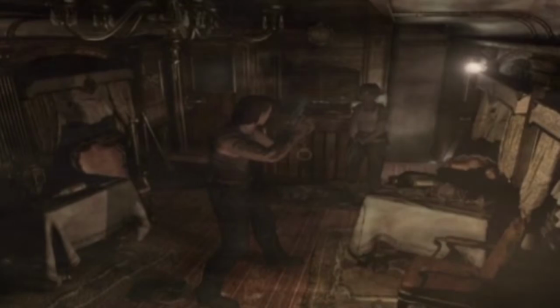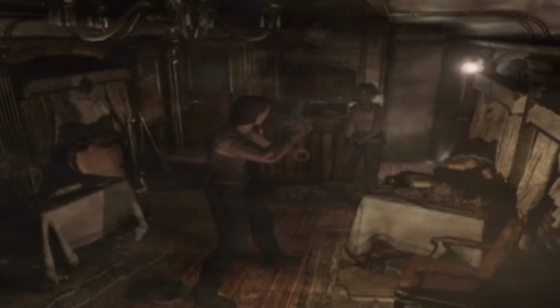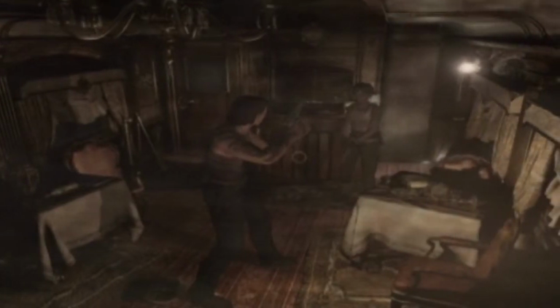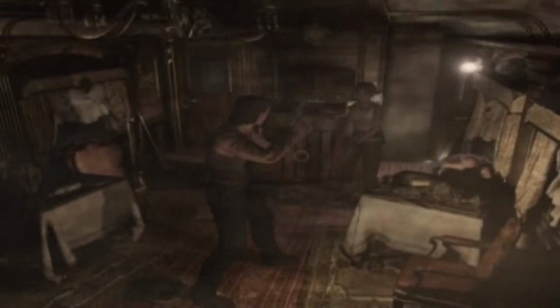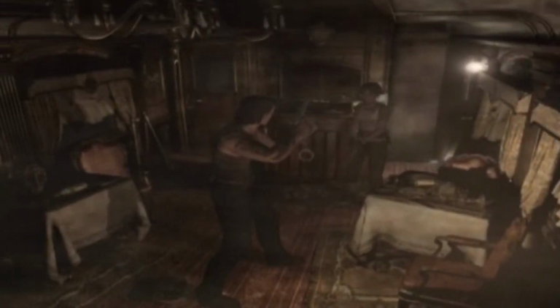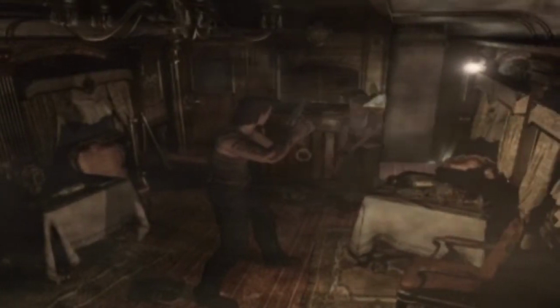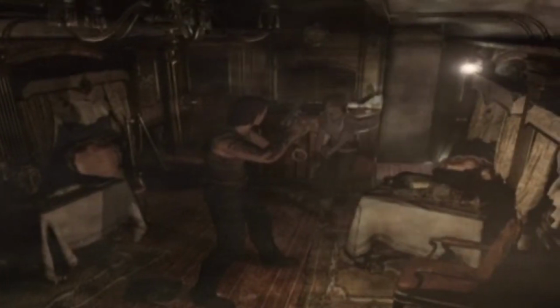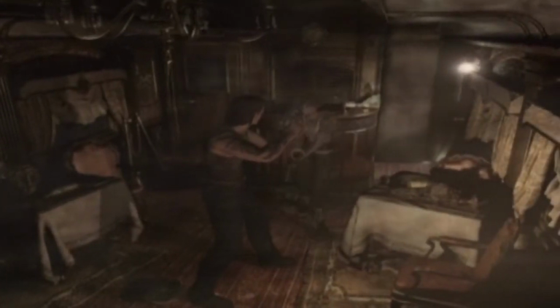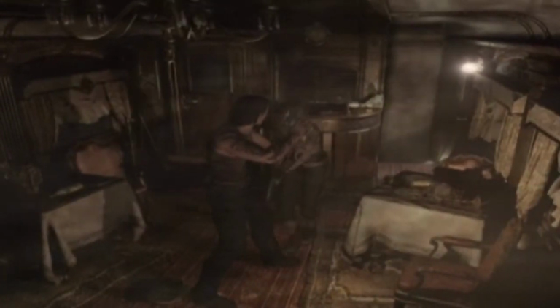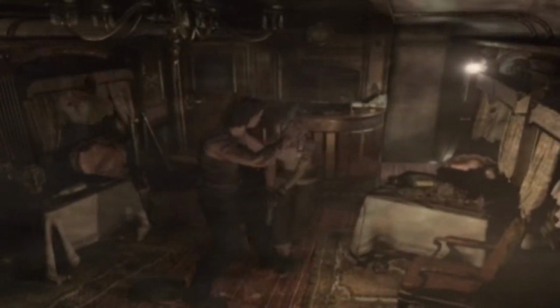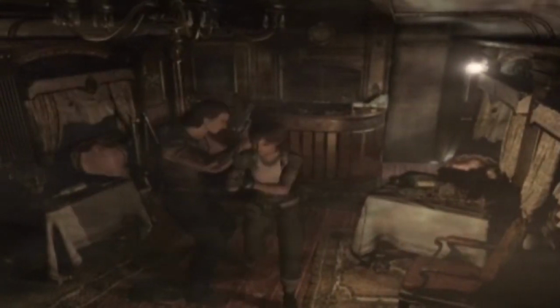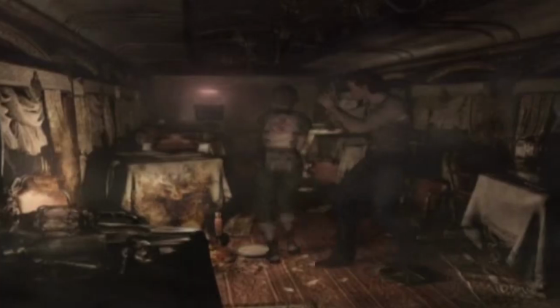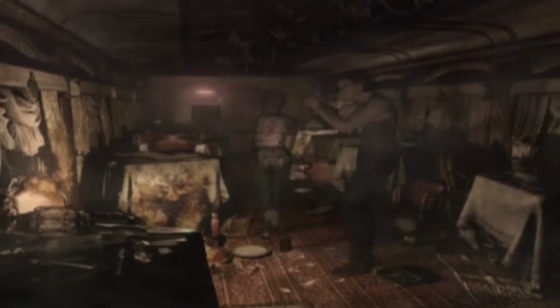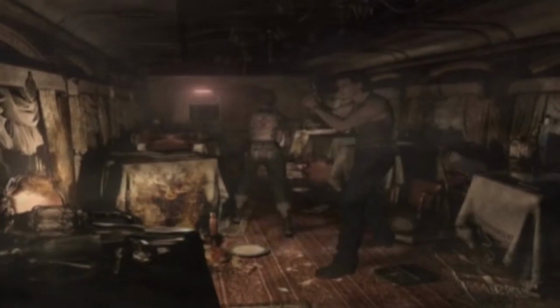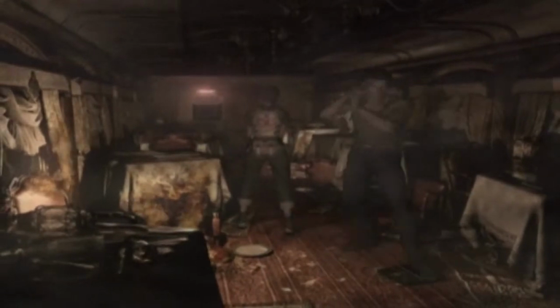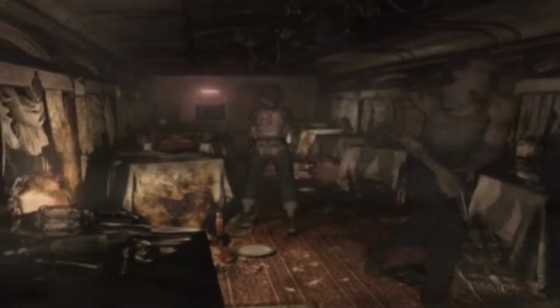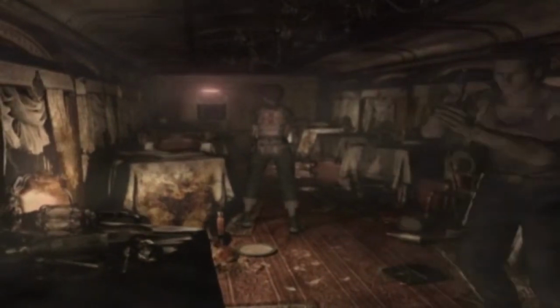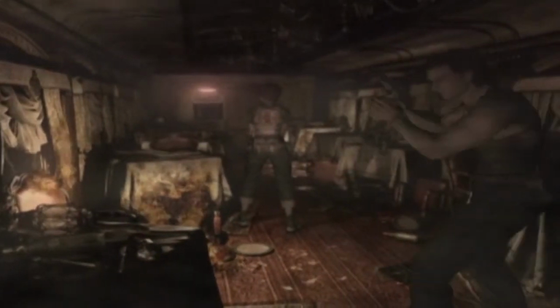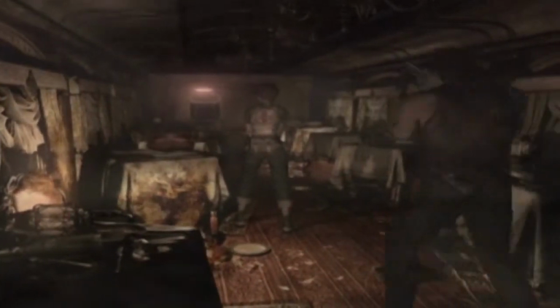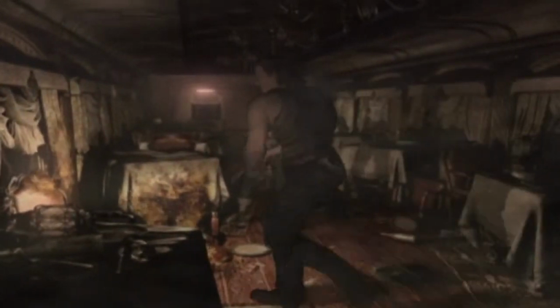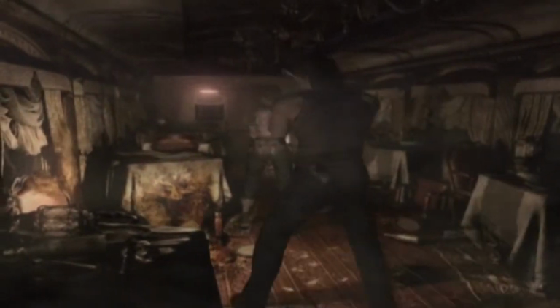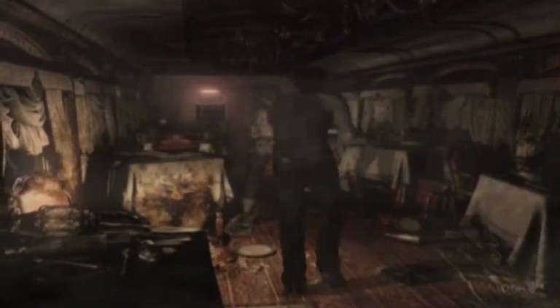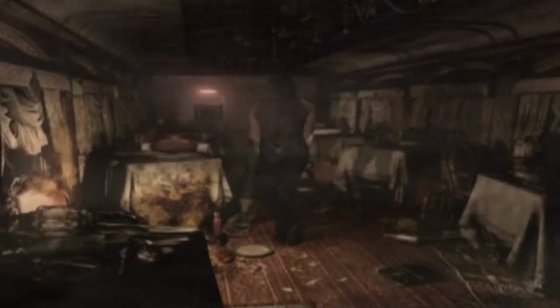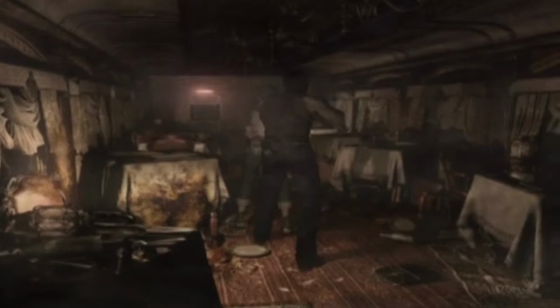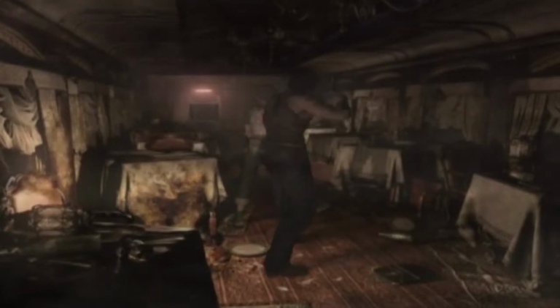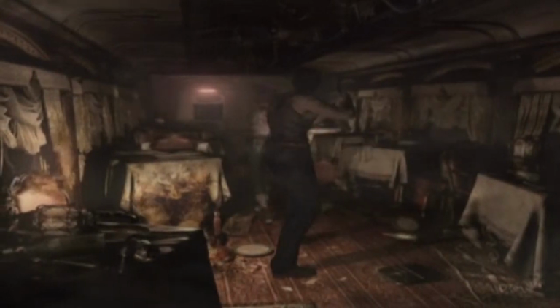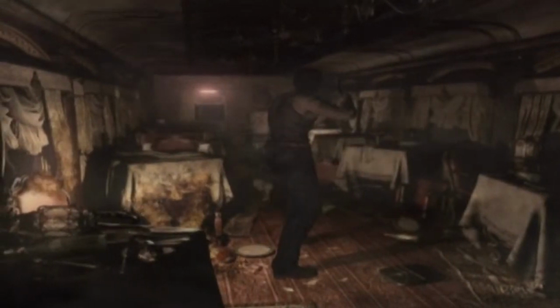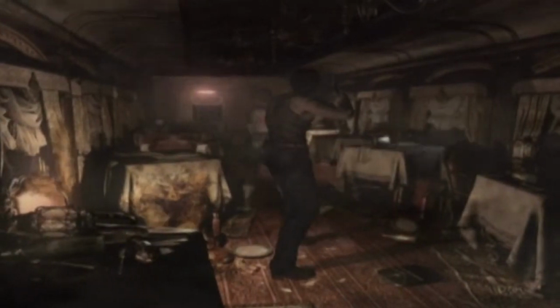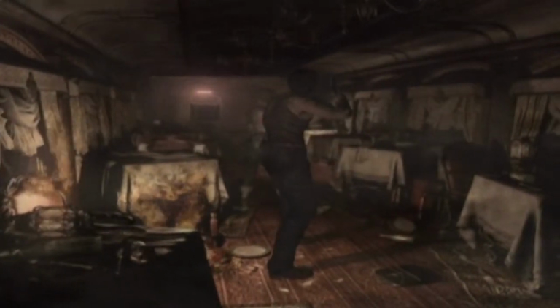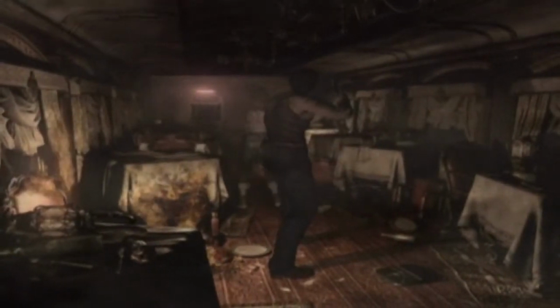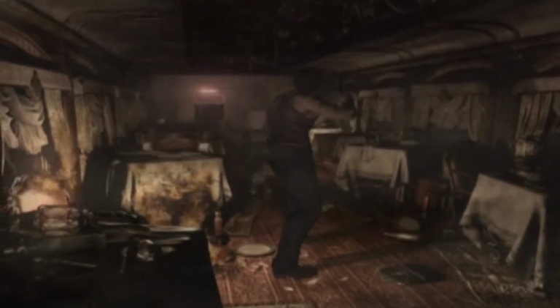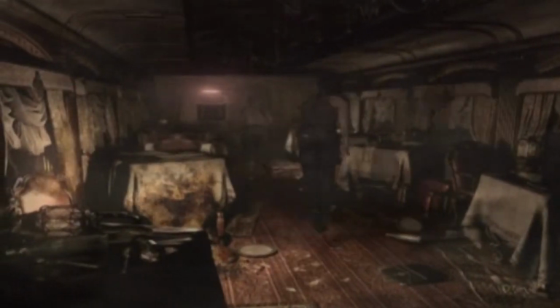Welcome back to Resident Evil Zero for the Nintendo GameCube. We've now got Billy Coen with us, which we can control with the C-stick on the GameCube pad. We can also press the start button to make him follow us, but I'm not going to do that.